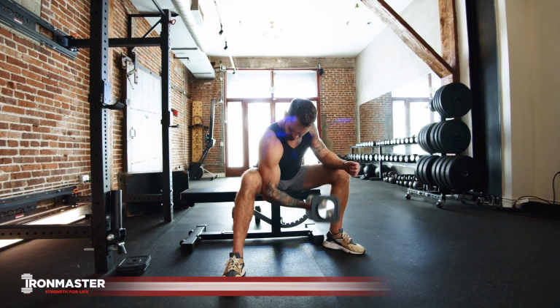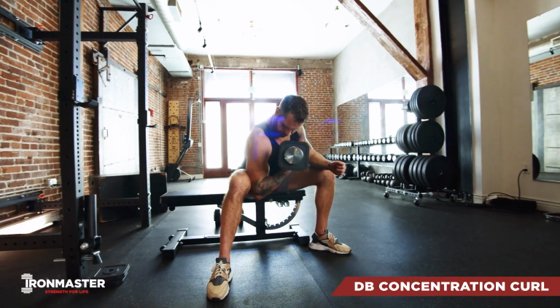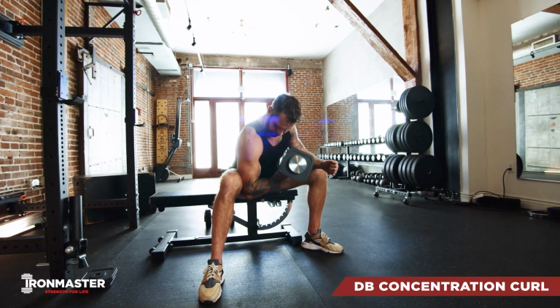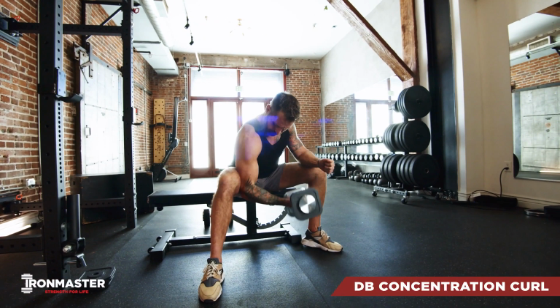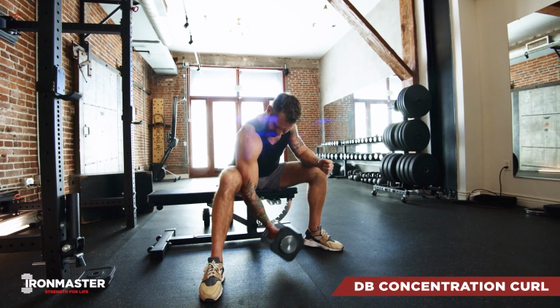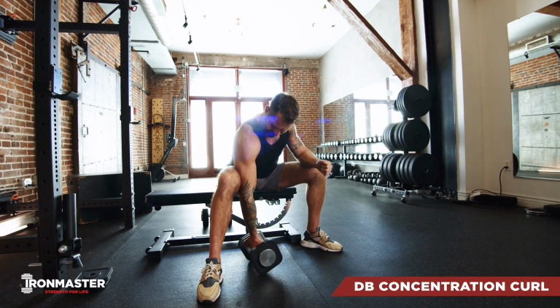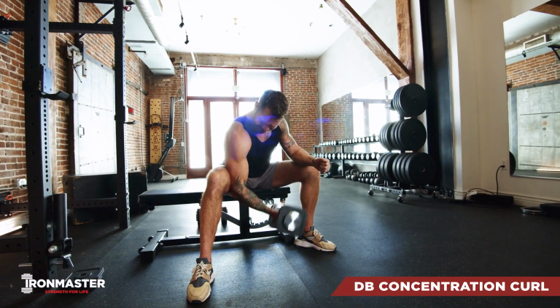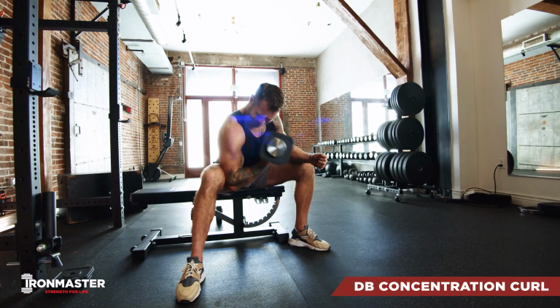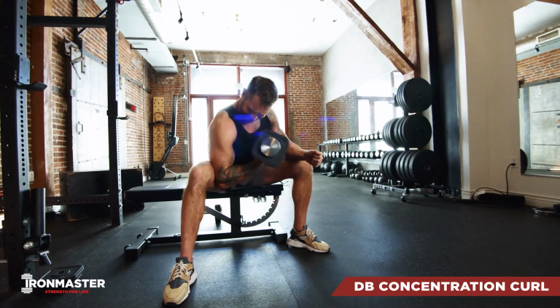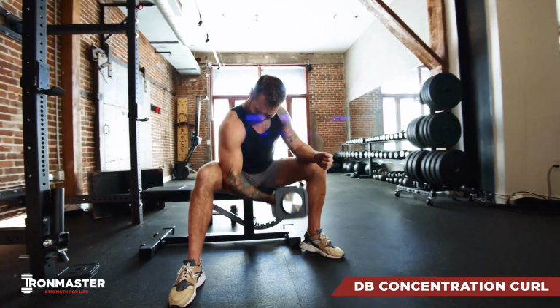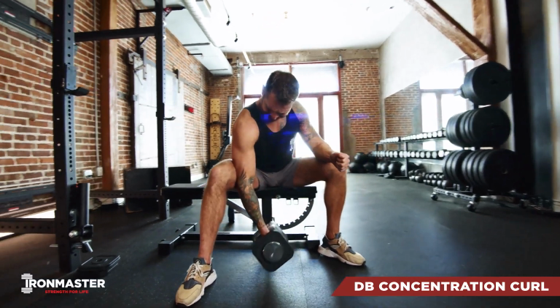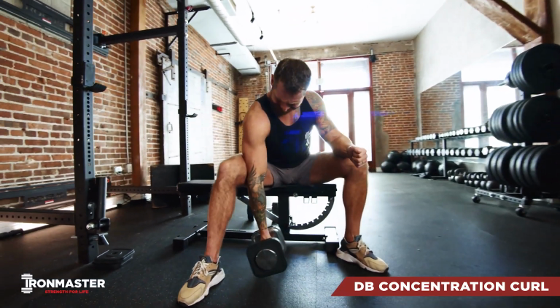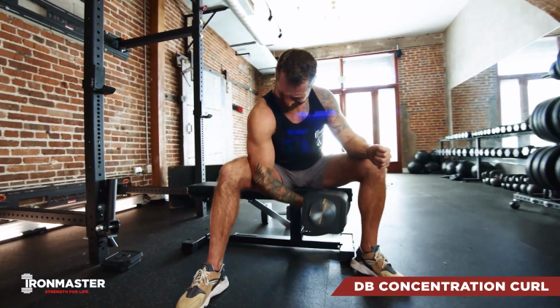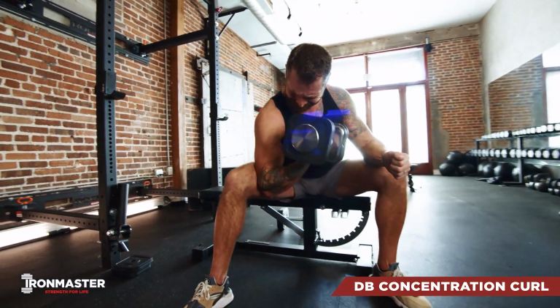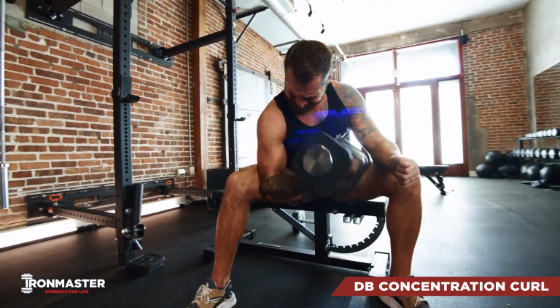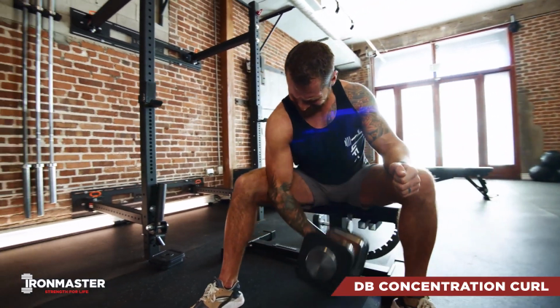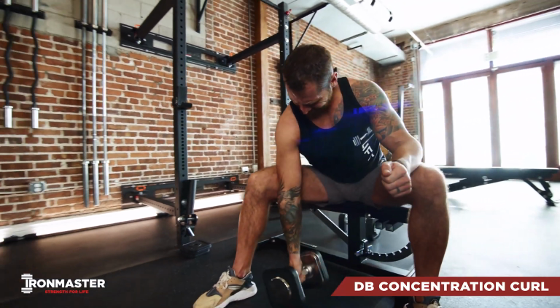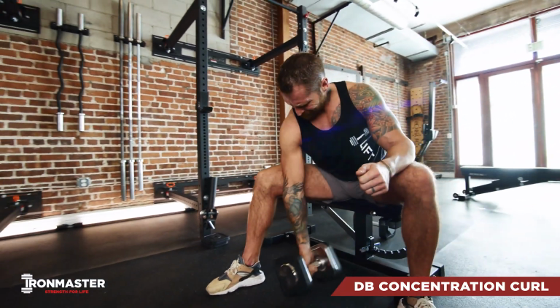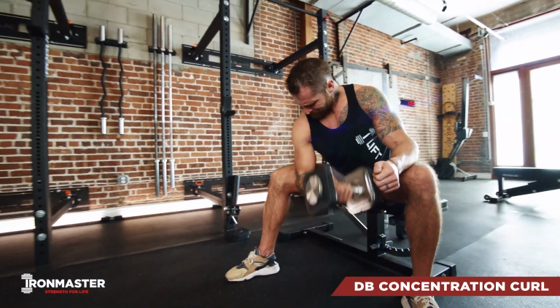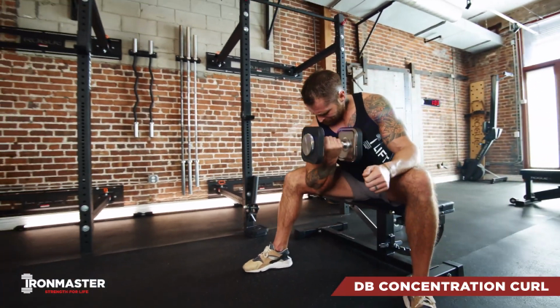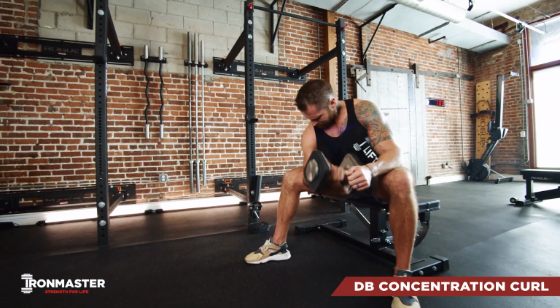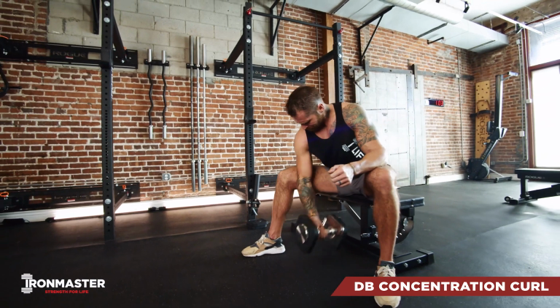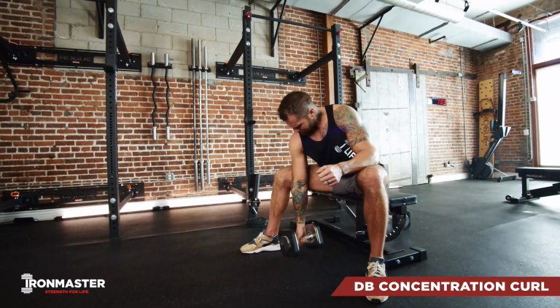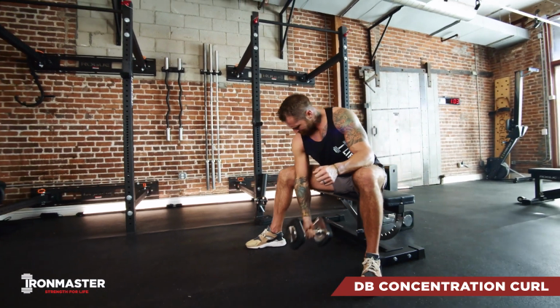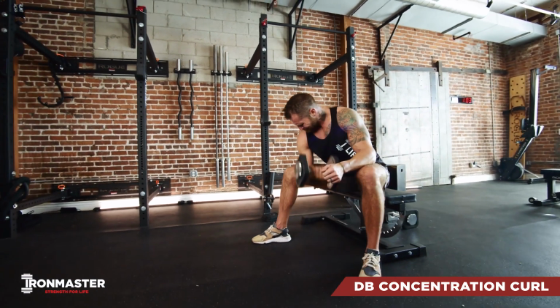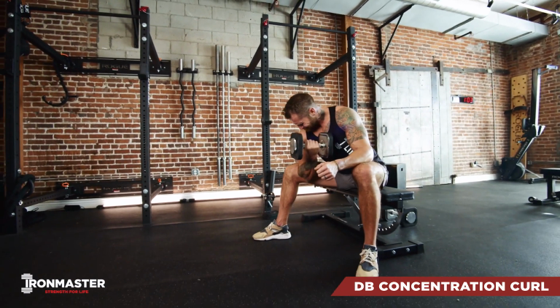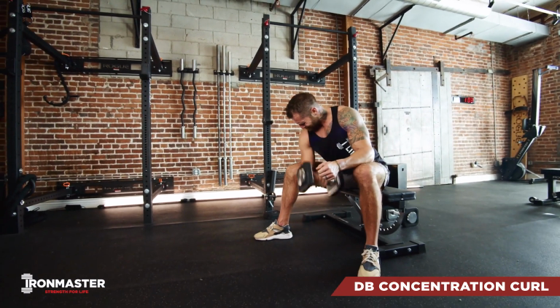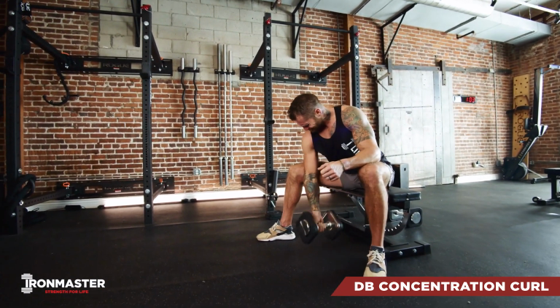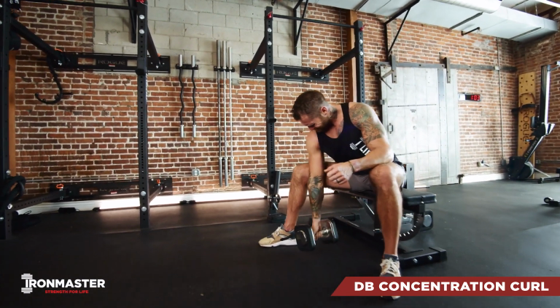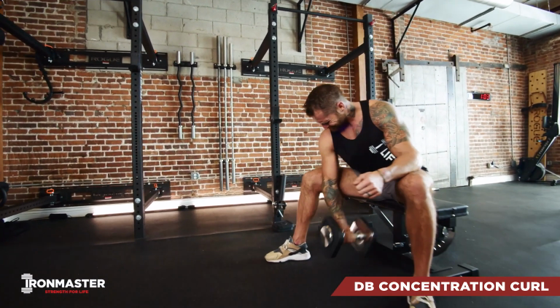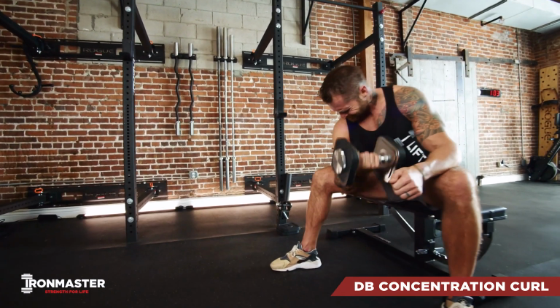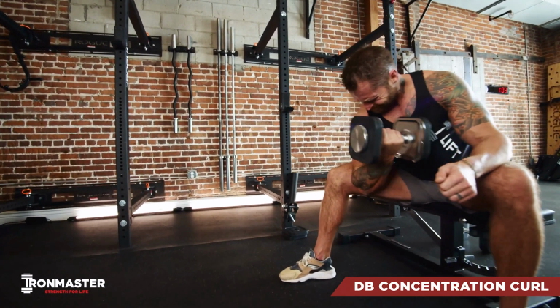For your concentration curls, you're going to be sitting on a bench with the back of your arm braced against your leg. From full extension, we're going to squeeze and curl that weight all the way up to our chest and shoulders, and then come back down to full extension for the next rep.